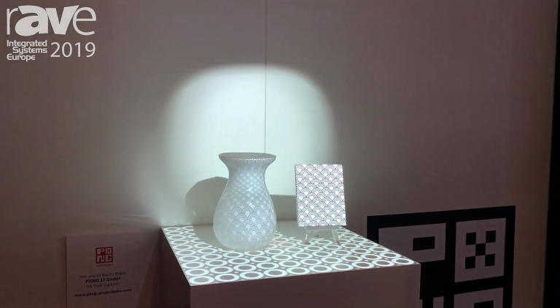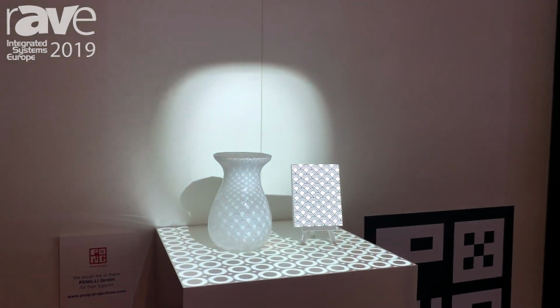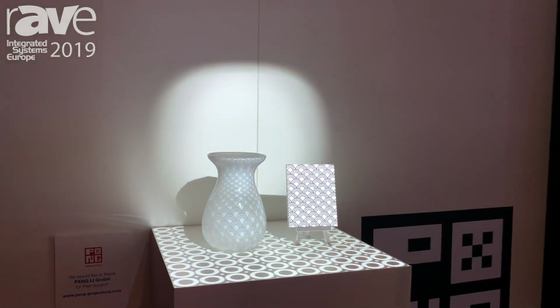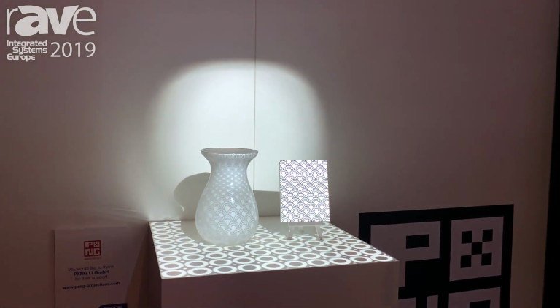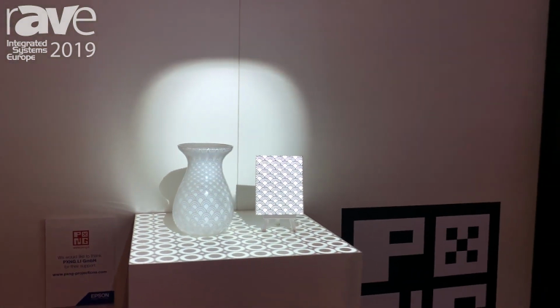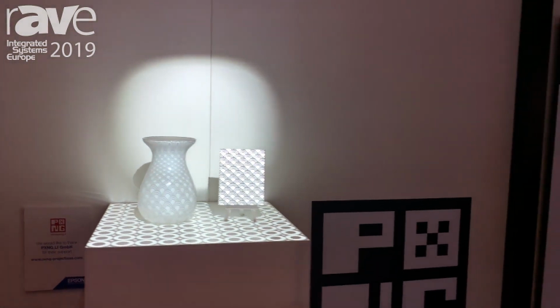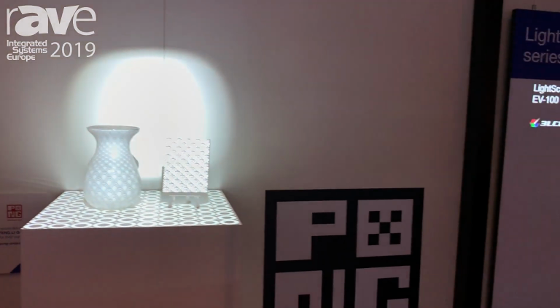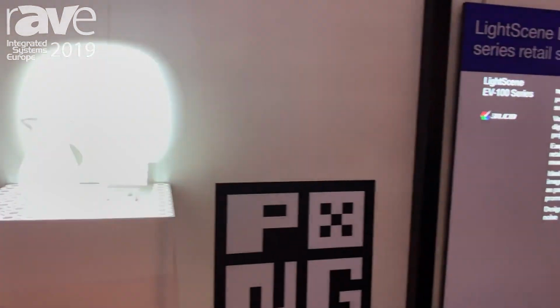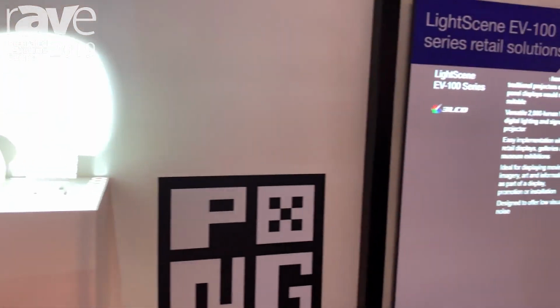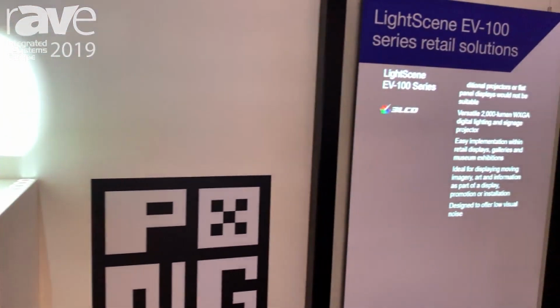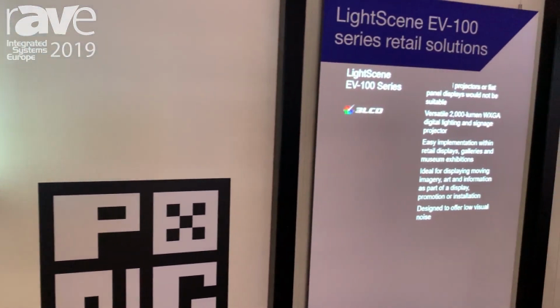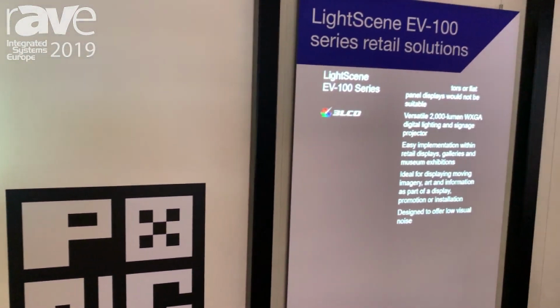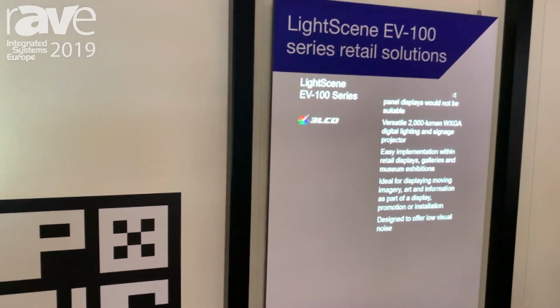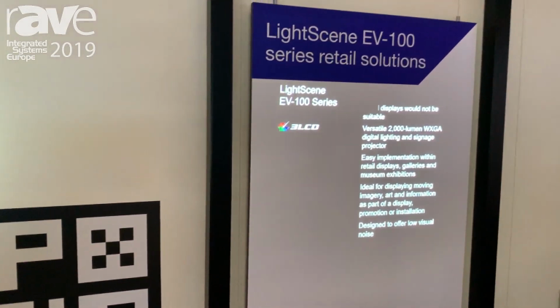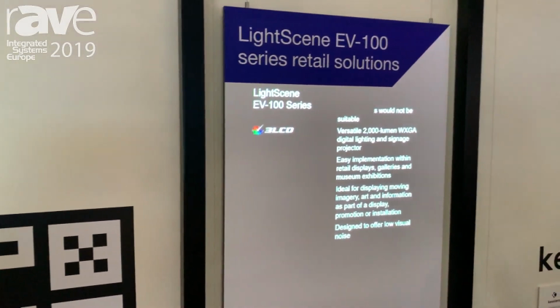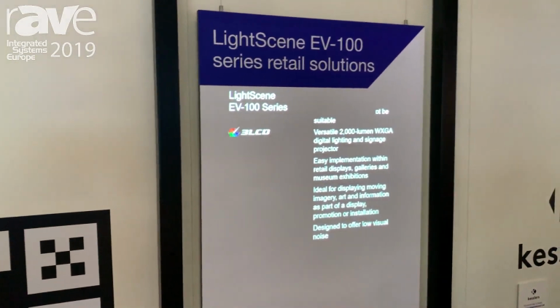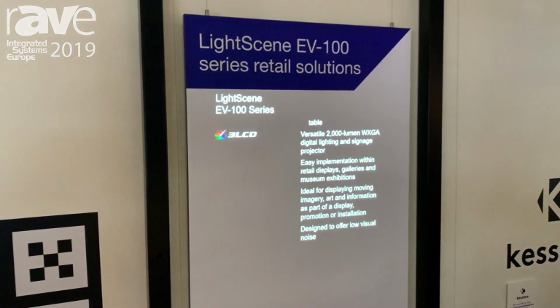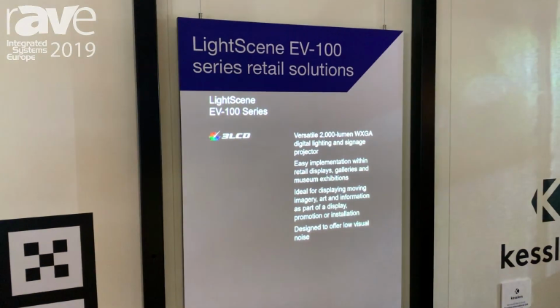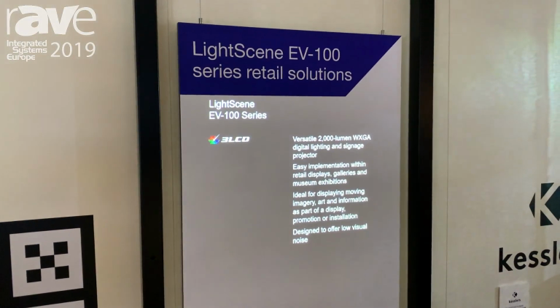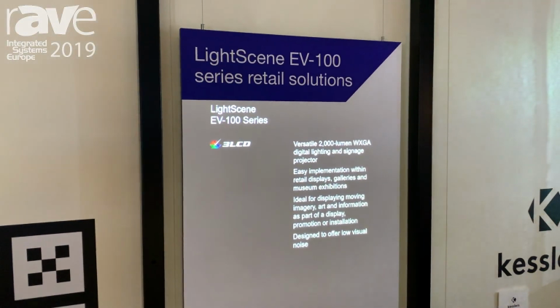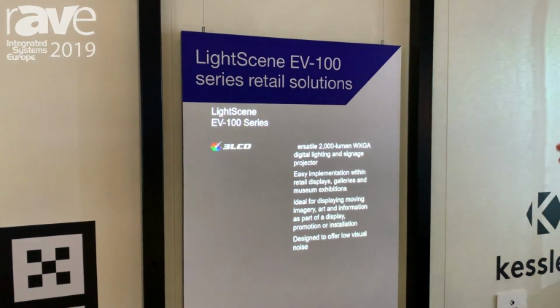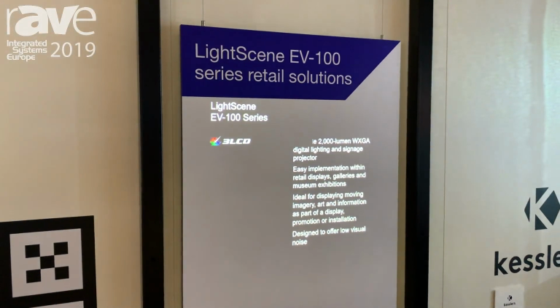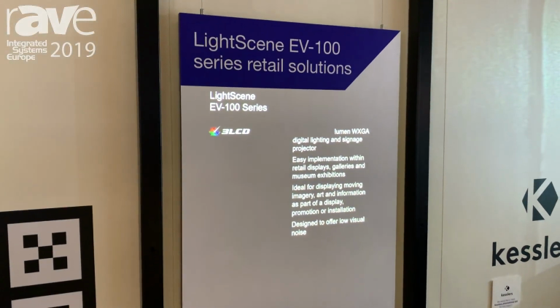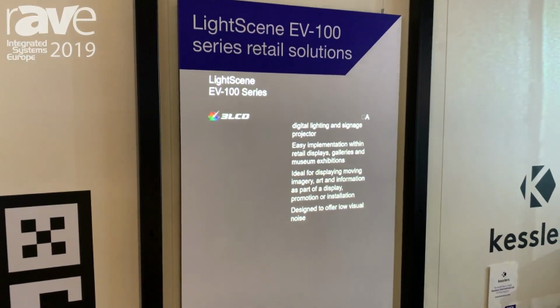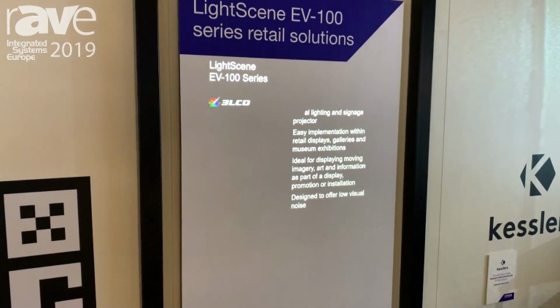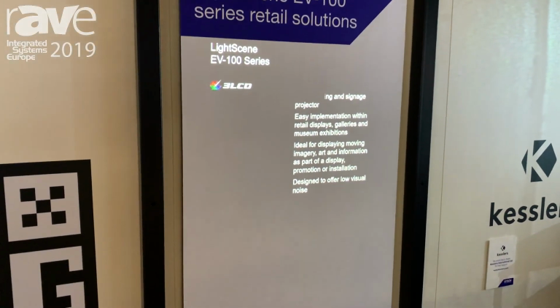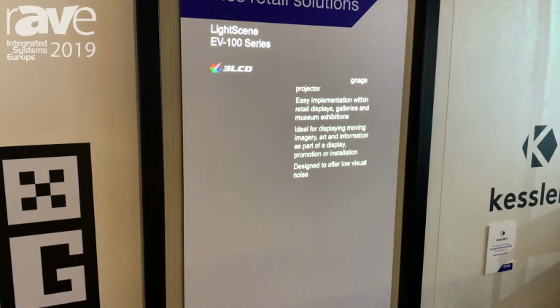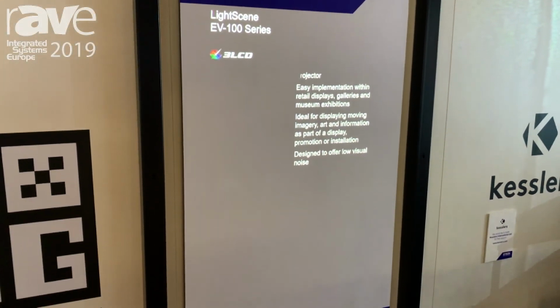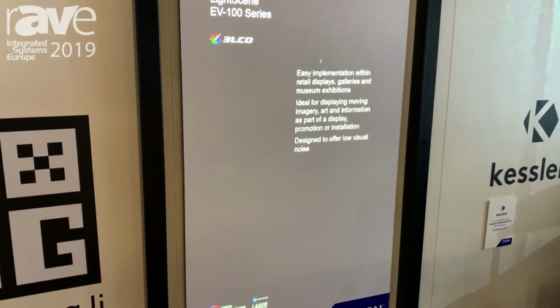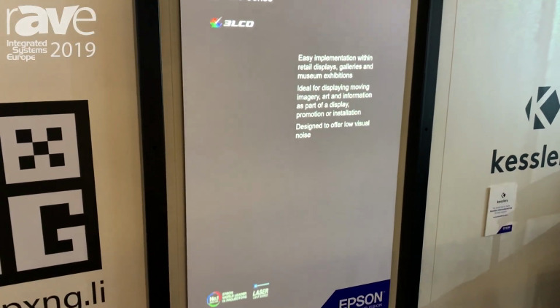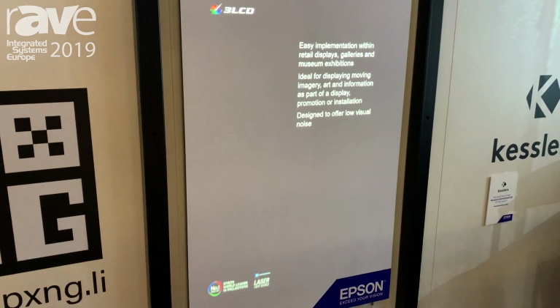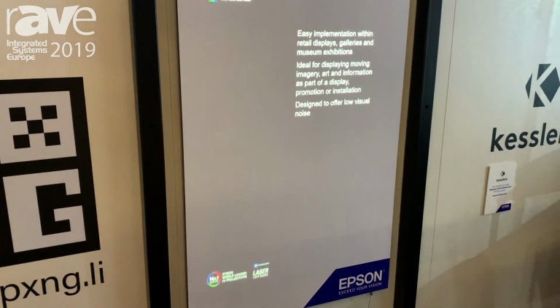If you move over here you can see it's a more traditional menu board, very similar to digital signage.